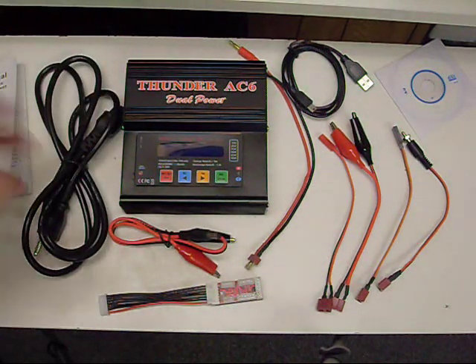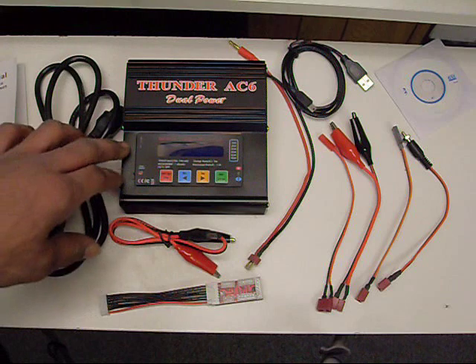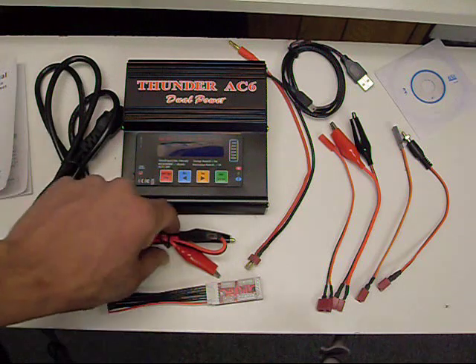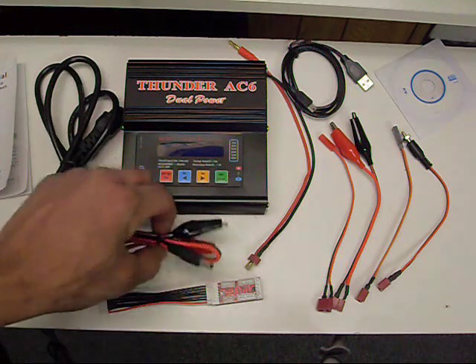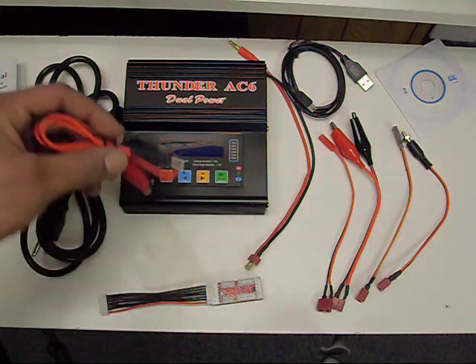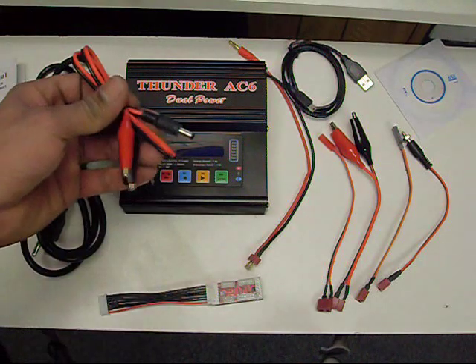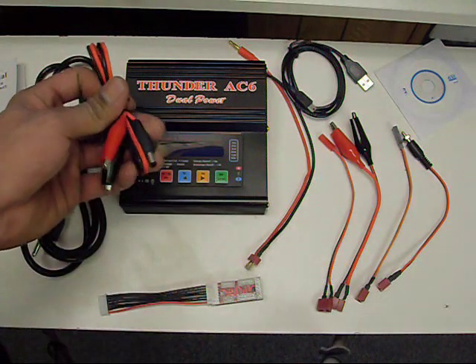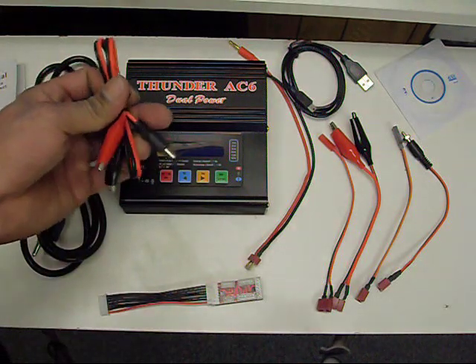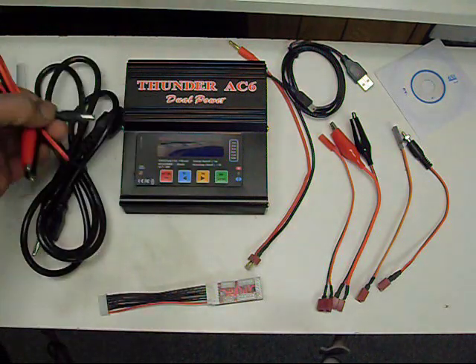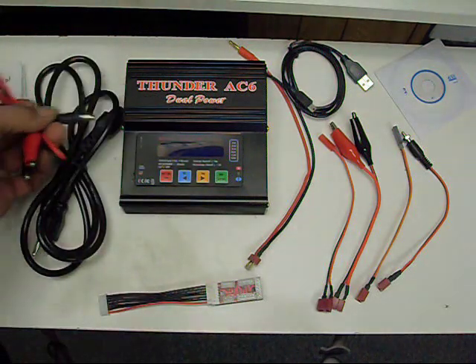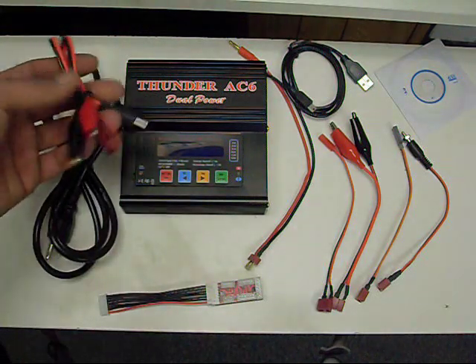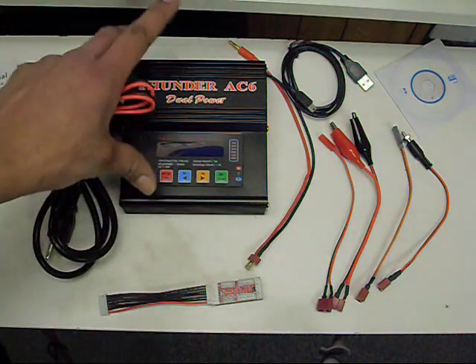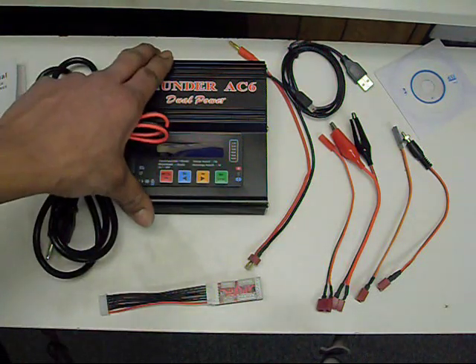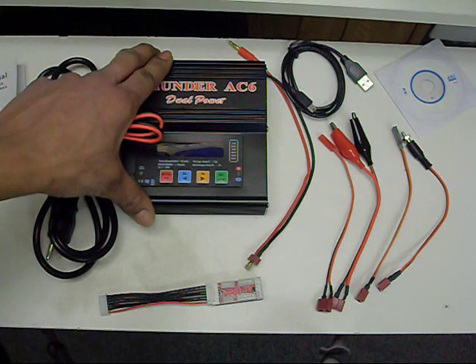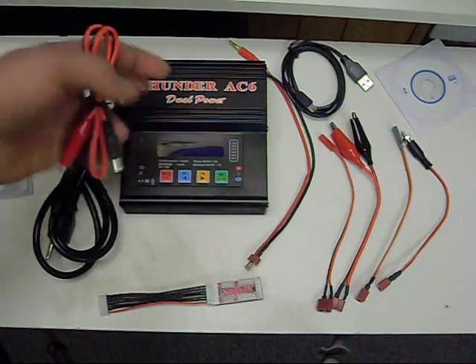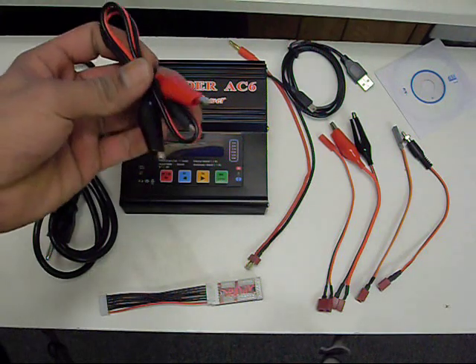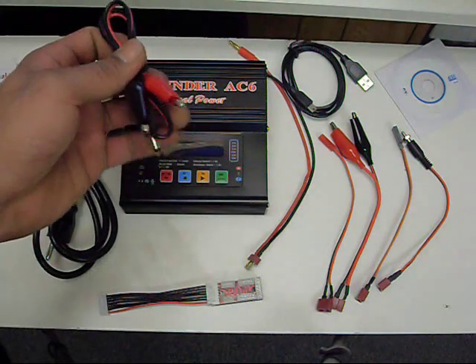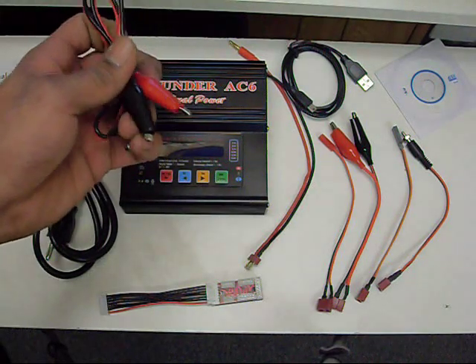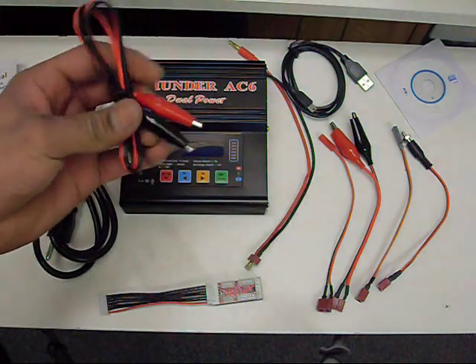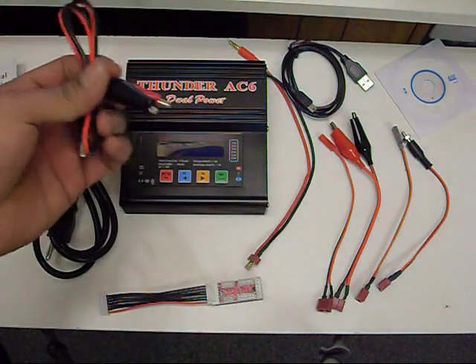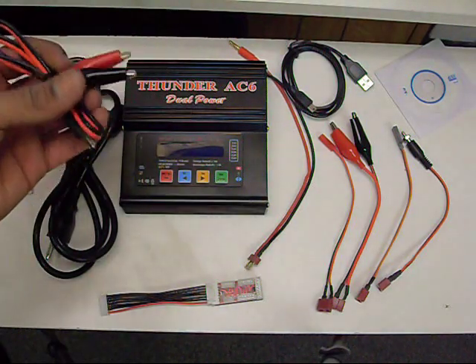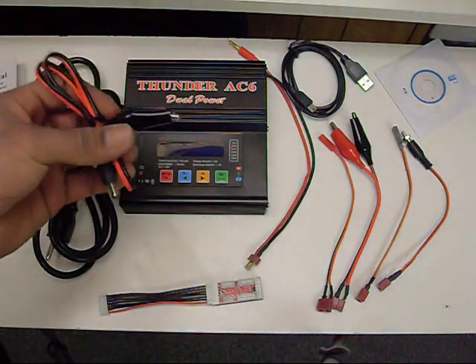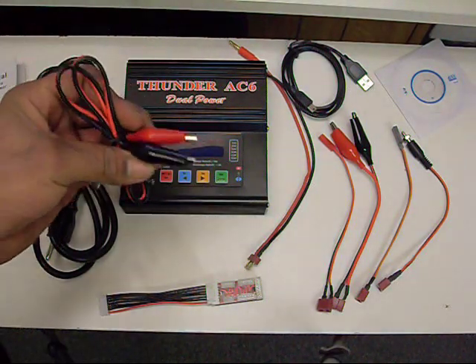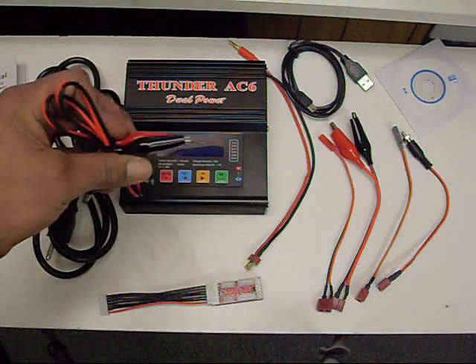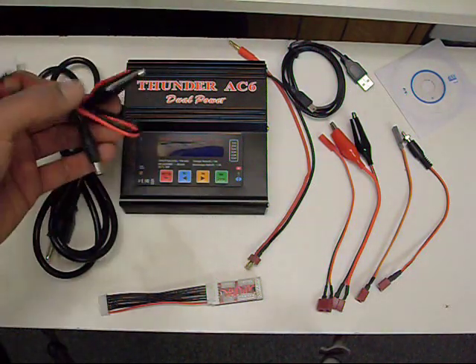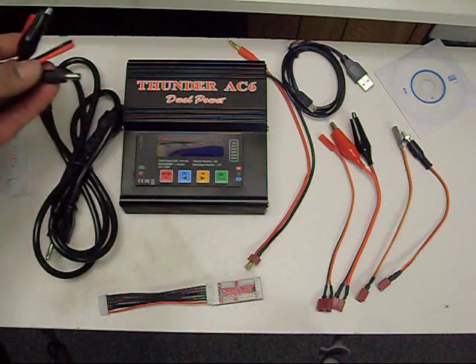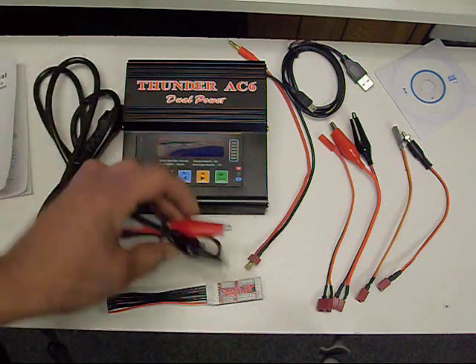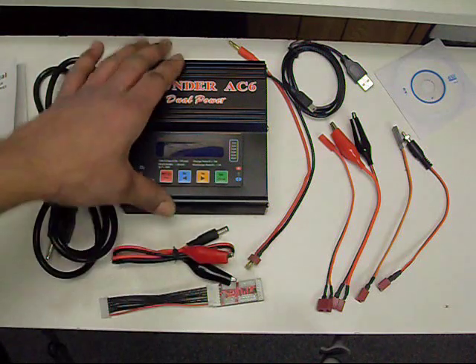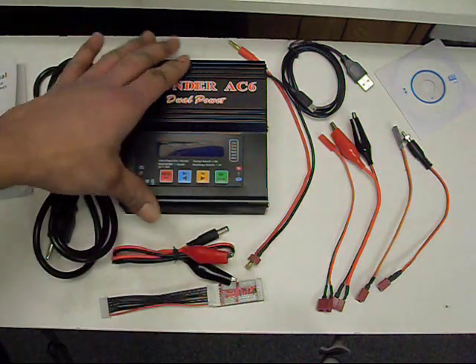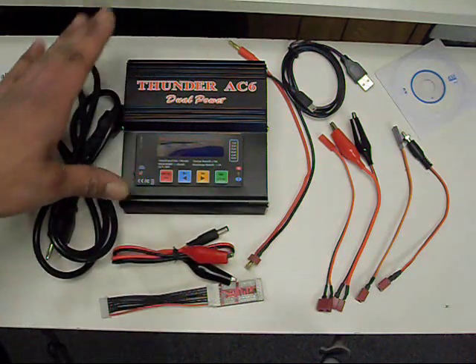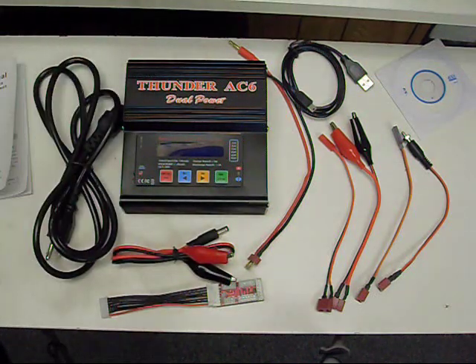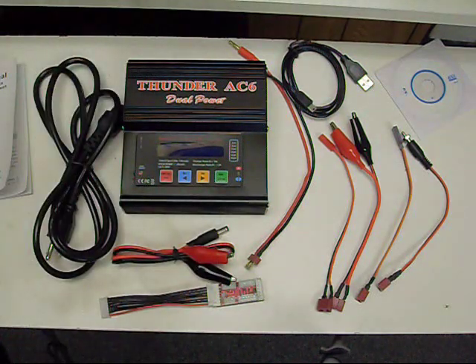Both versions run on 12 volt. You can see here you've got an additional plug — you plug this in so that way you can take this with you, hook it up to a car battery or any other 12-volt power source, and charge on the go. Very handy to have.